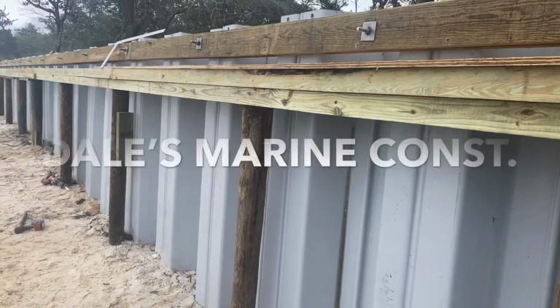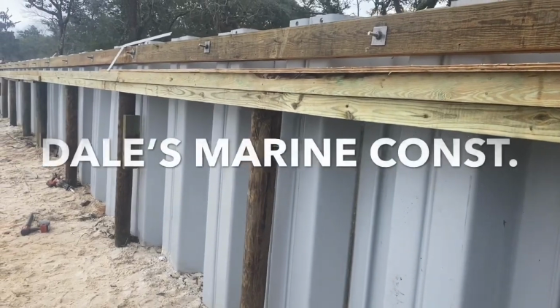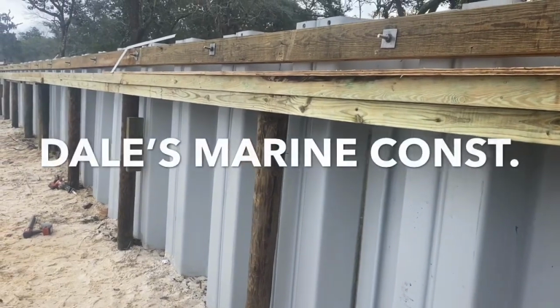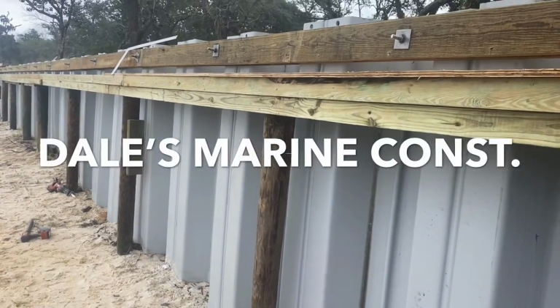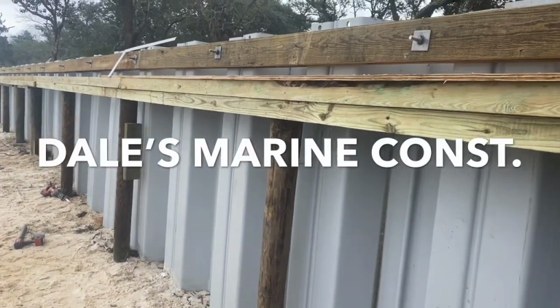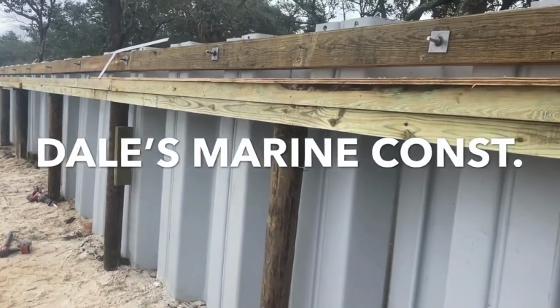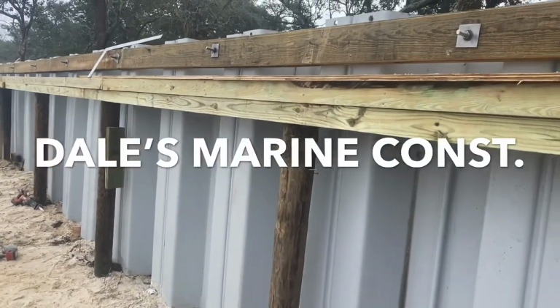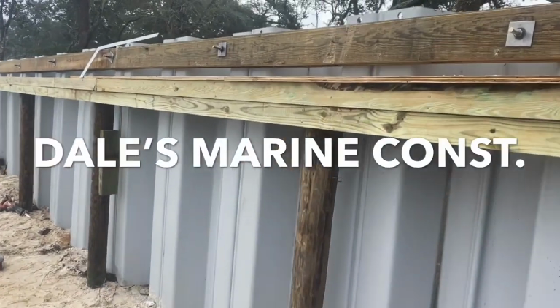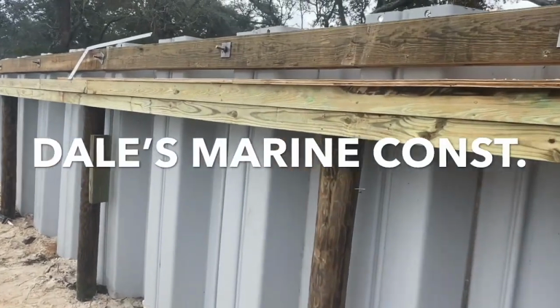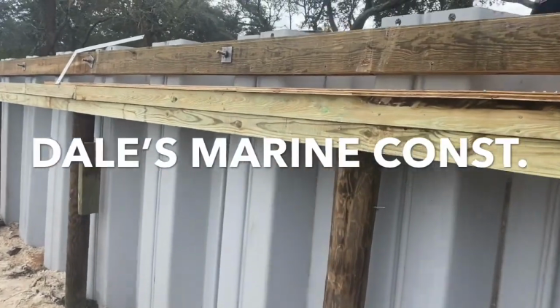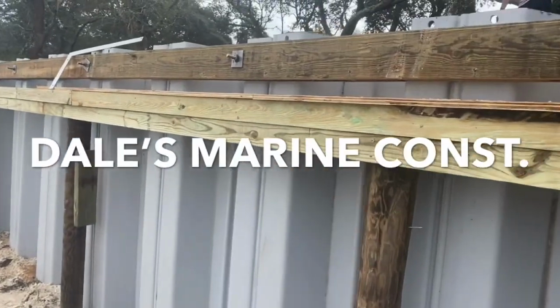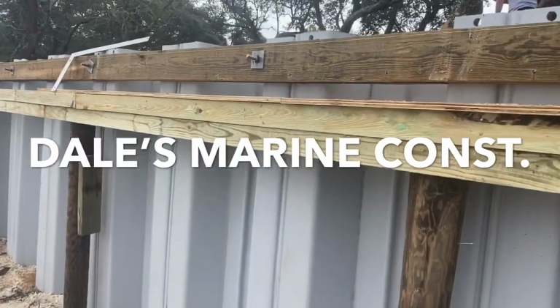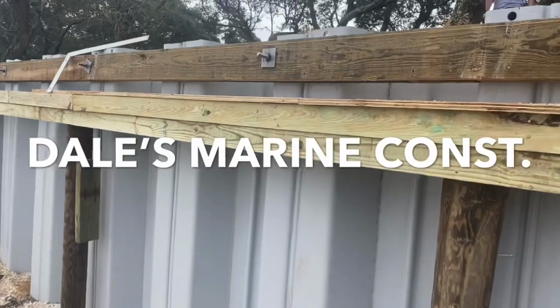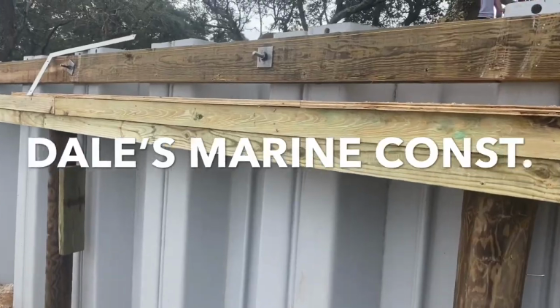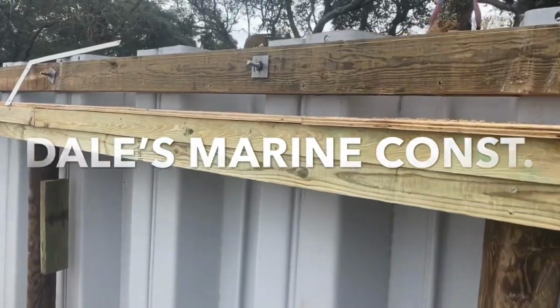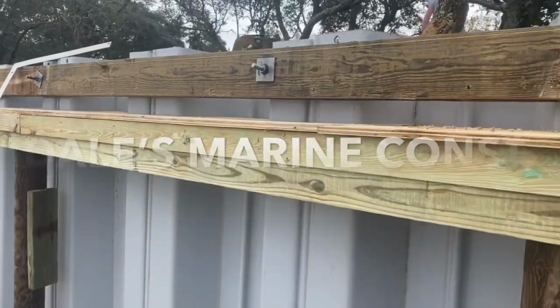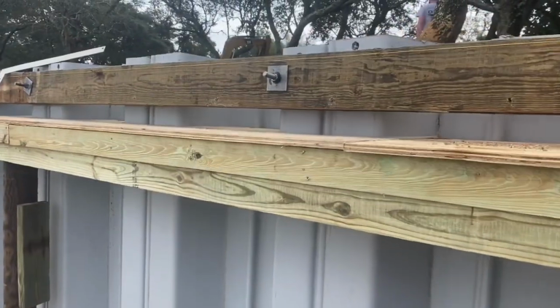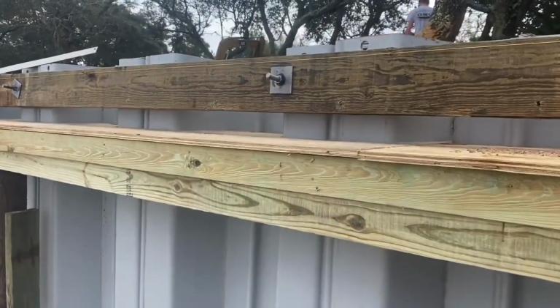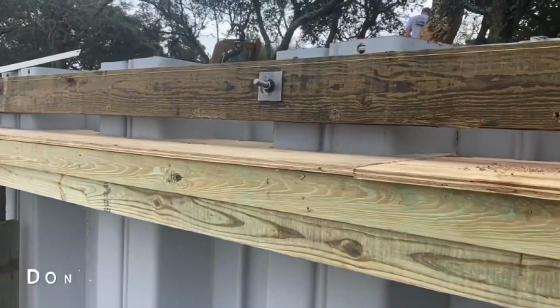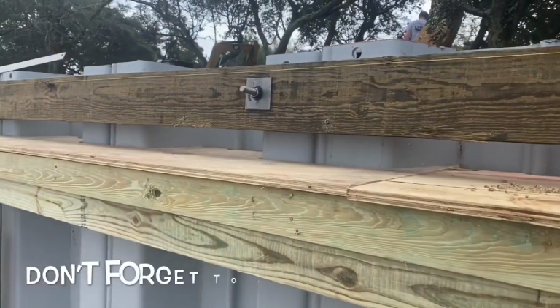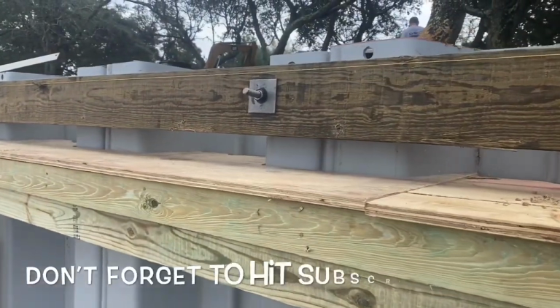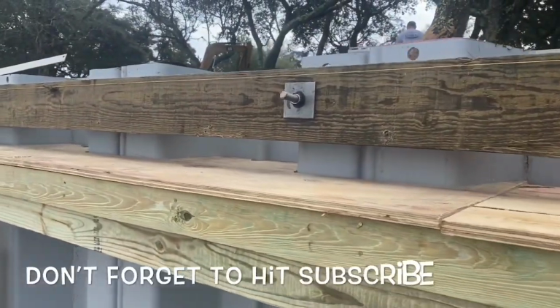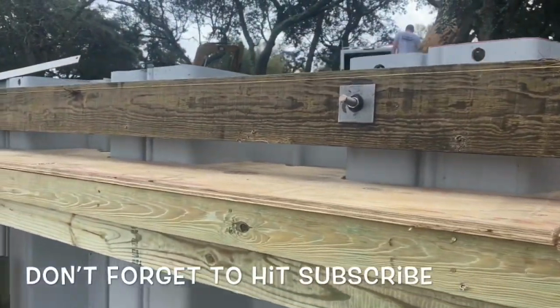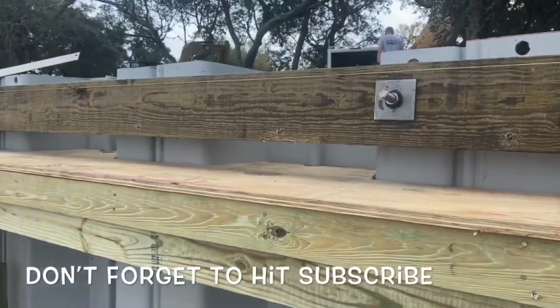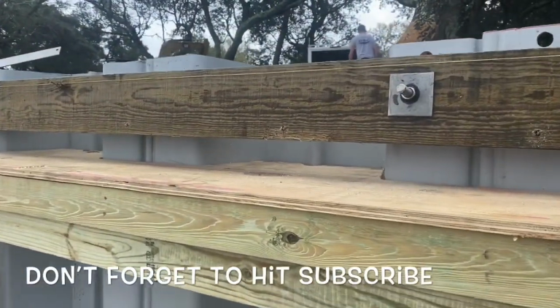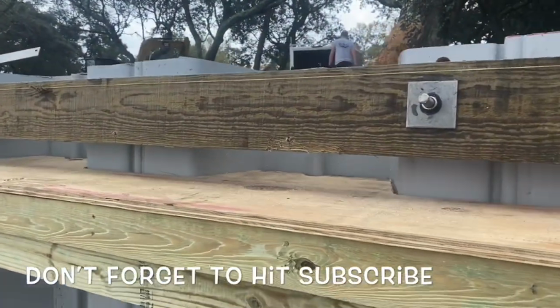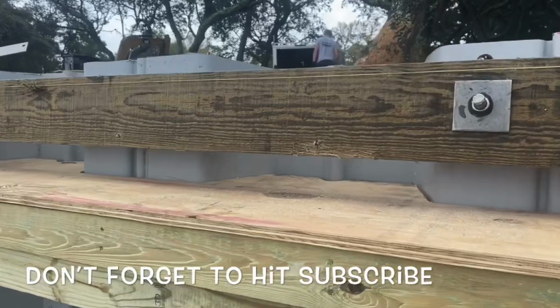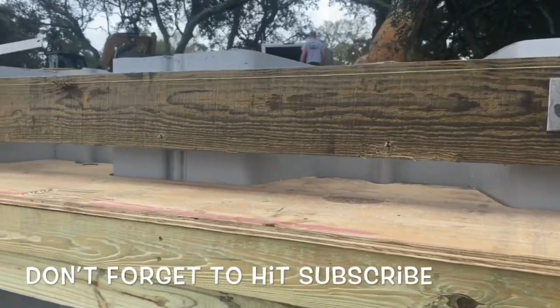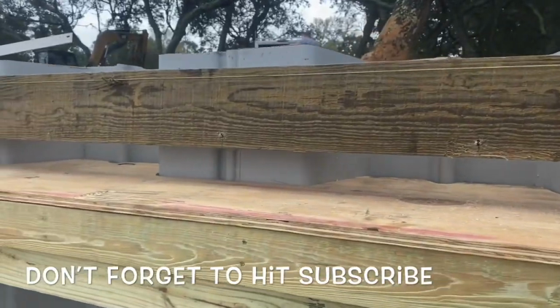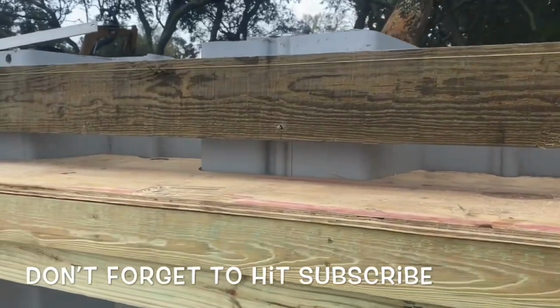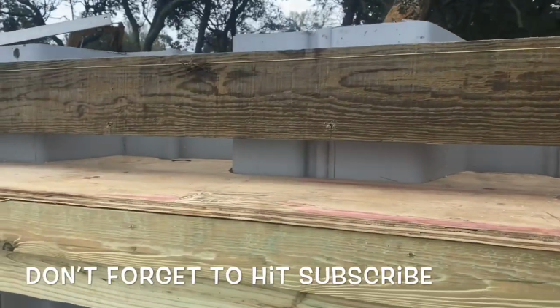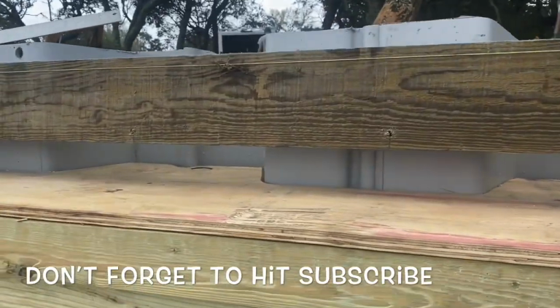We've been working pretty hard to get this vinyl wall installed. Had to remove an old wood wall and now we've started with the concrete cap. We've got a lot of forming to do, as you can see here, to get this concrete cap put in place.